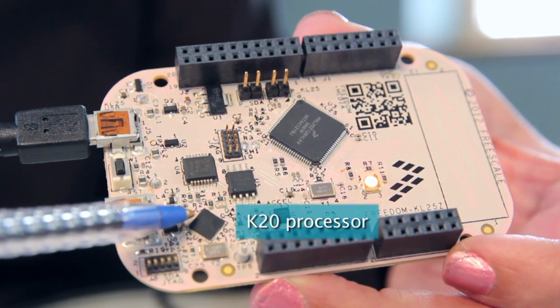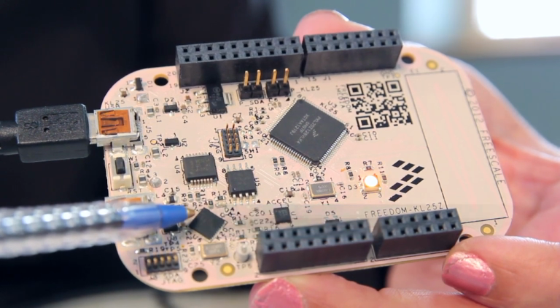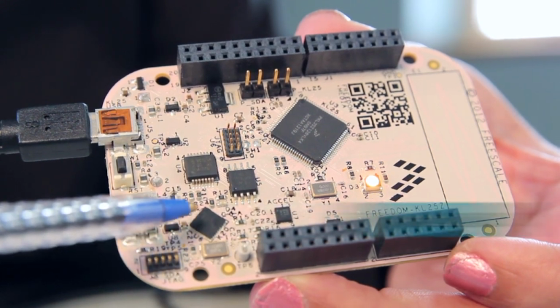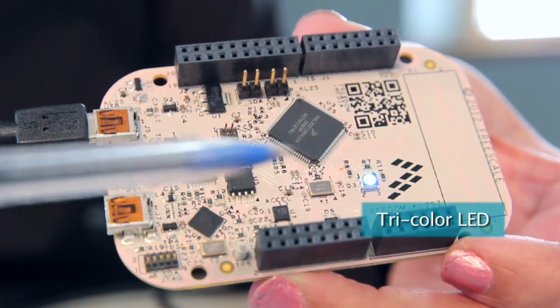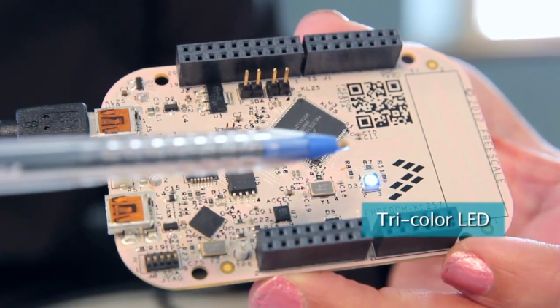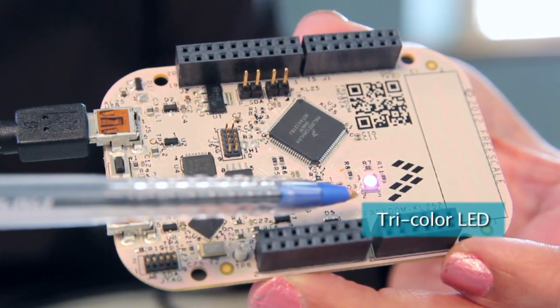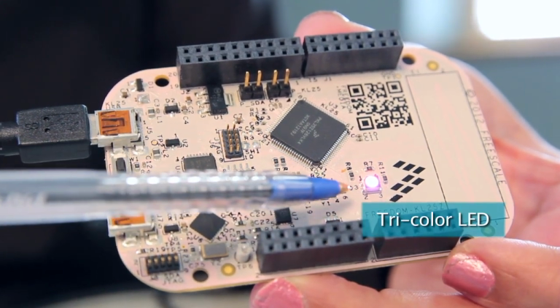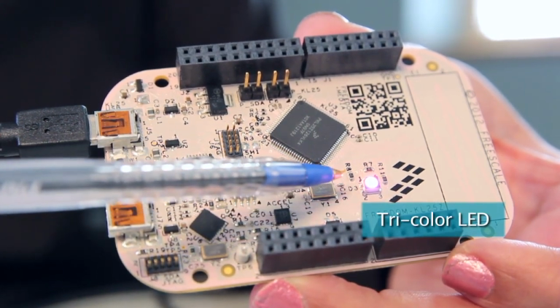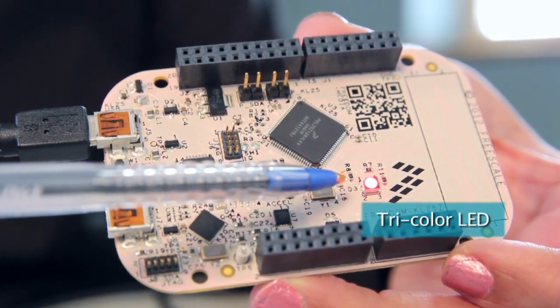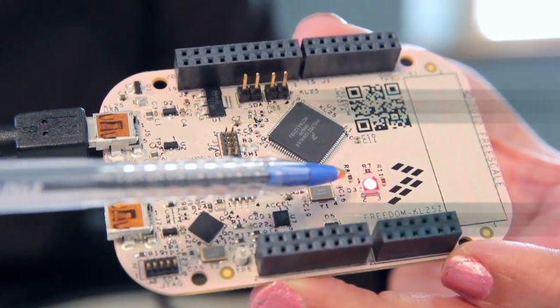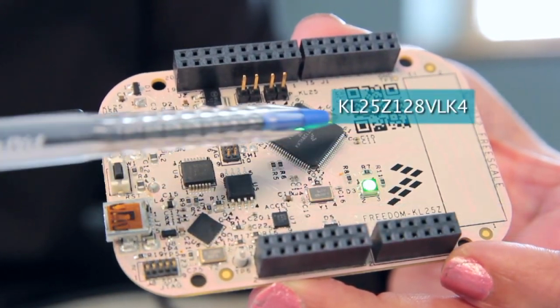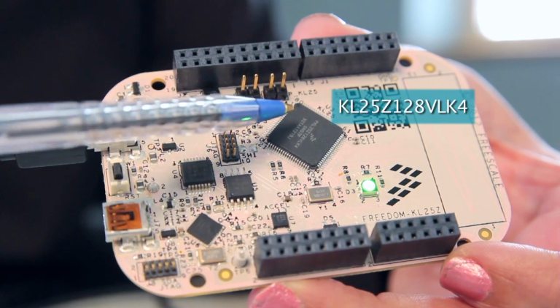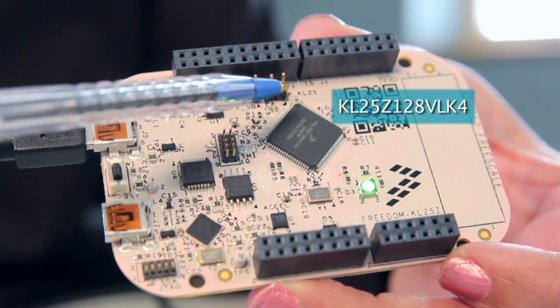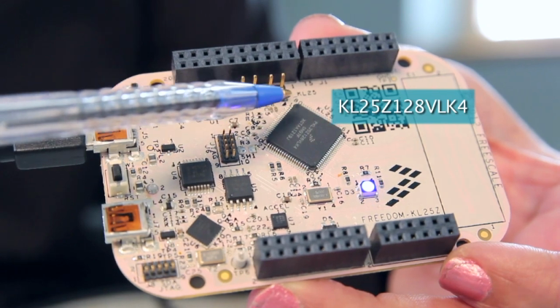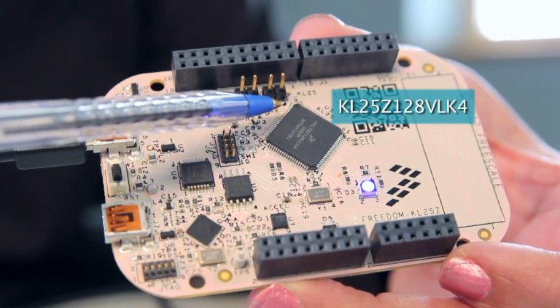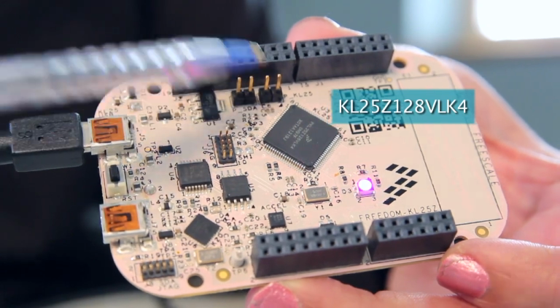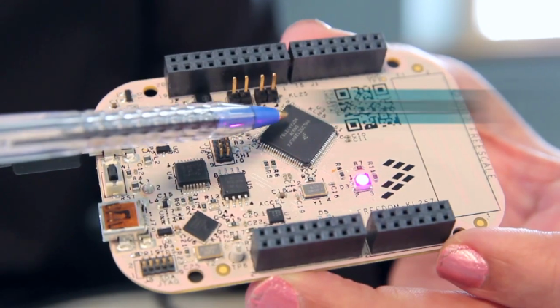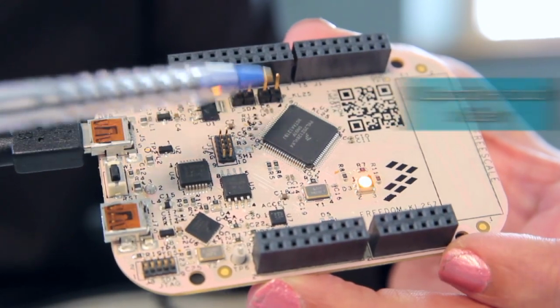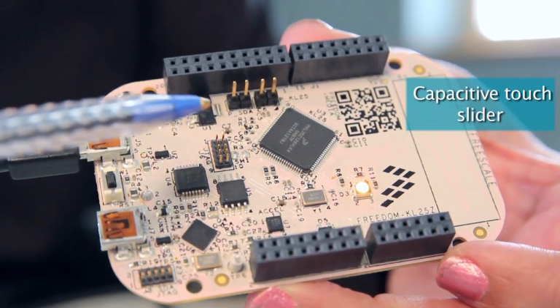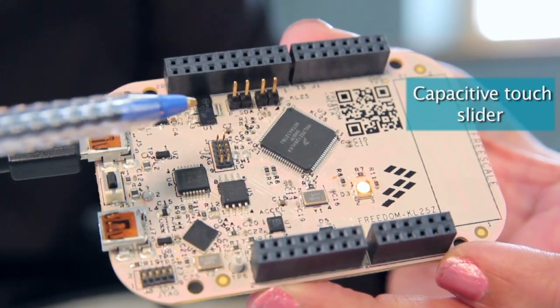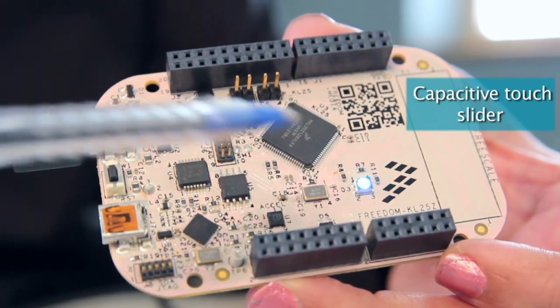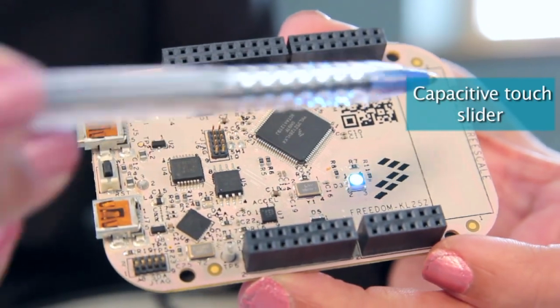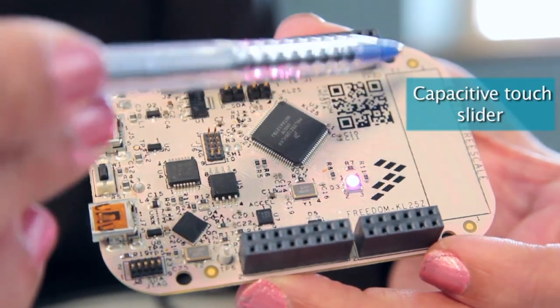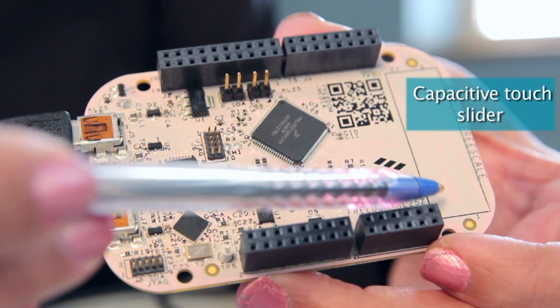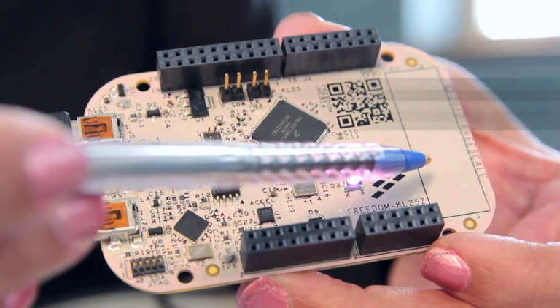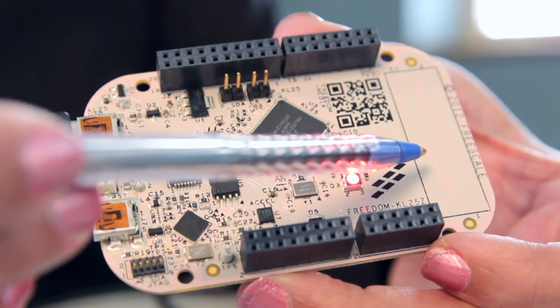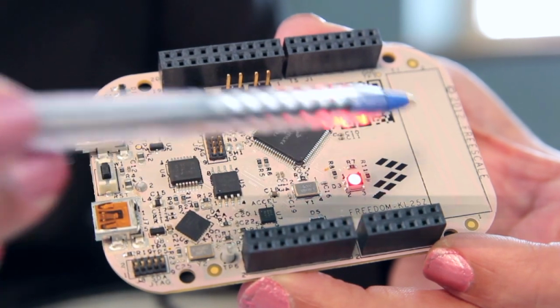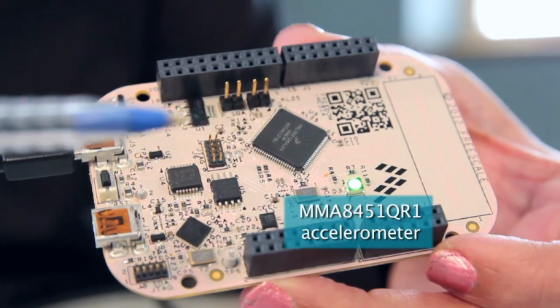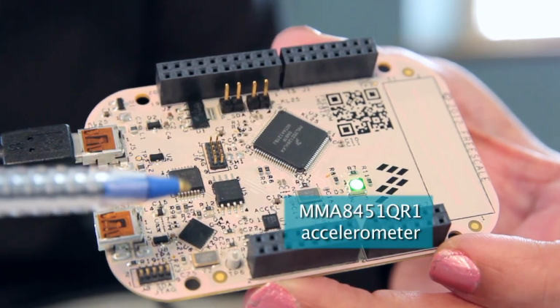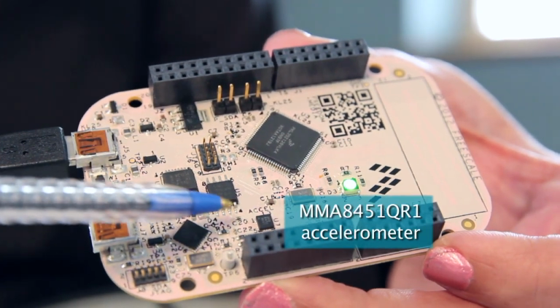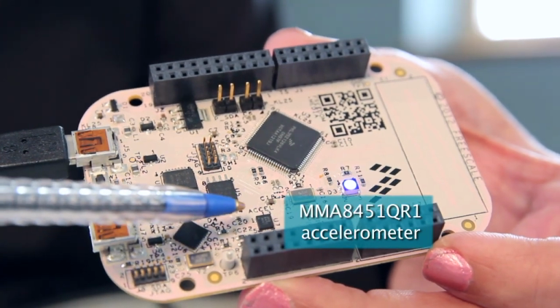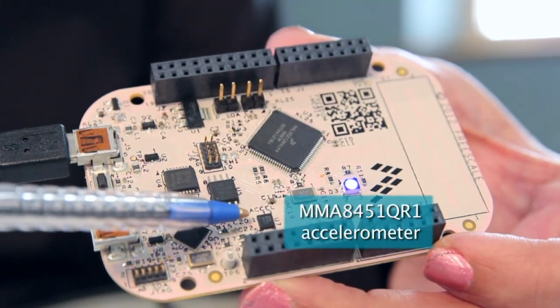There is a tricolor LED that is powered by the PWM from within the KL25 processor. It has a capacitive touch slider and a Freescale MMA 8451 accelerometer onboard.